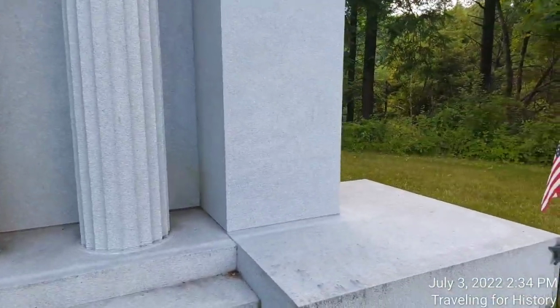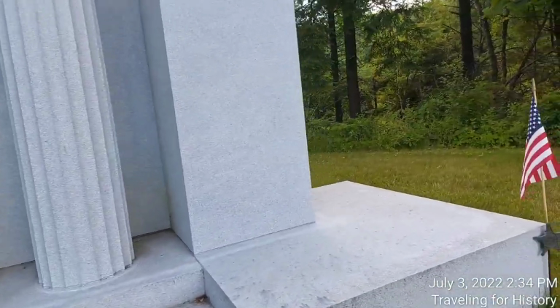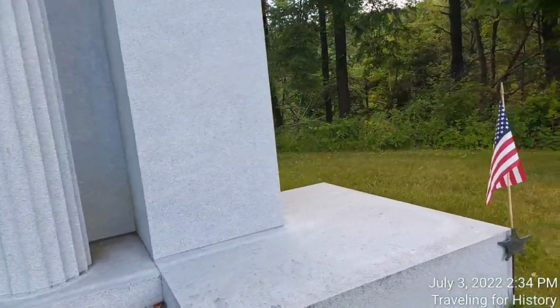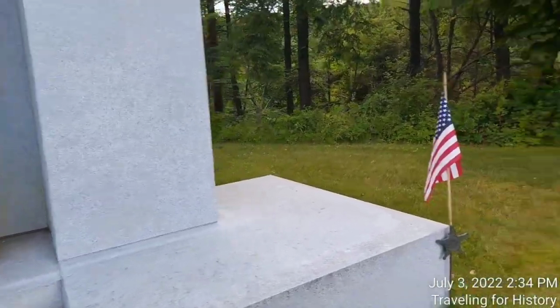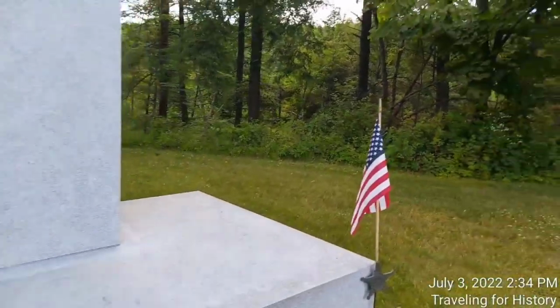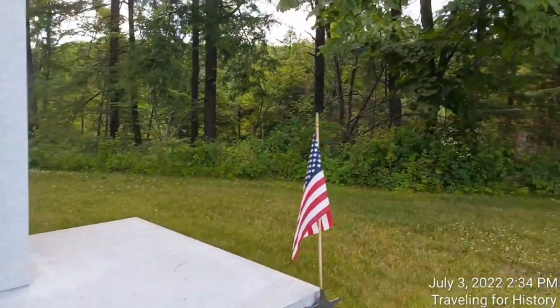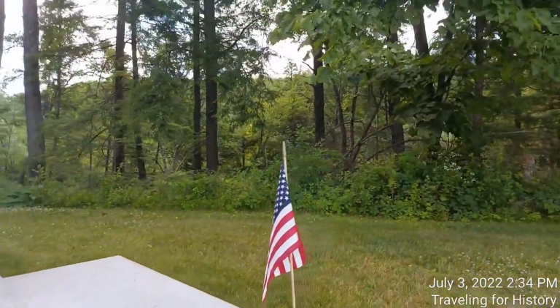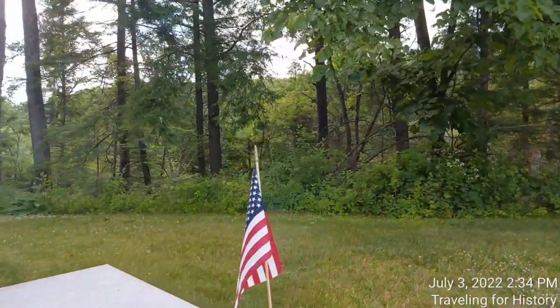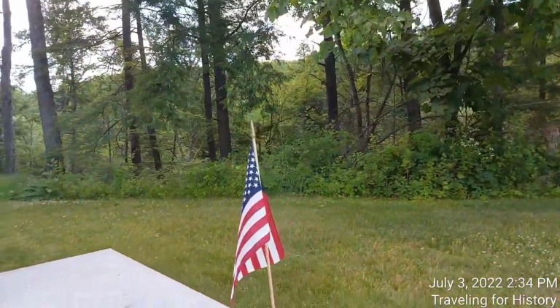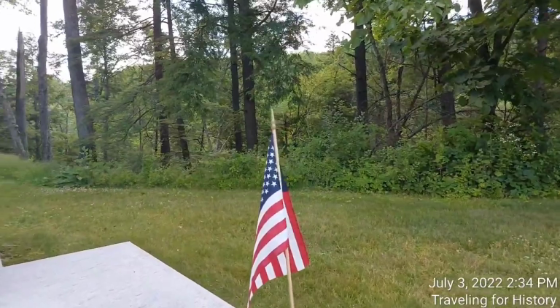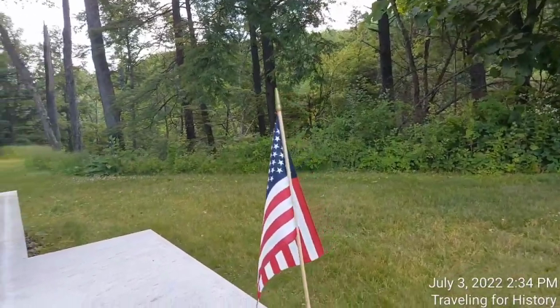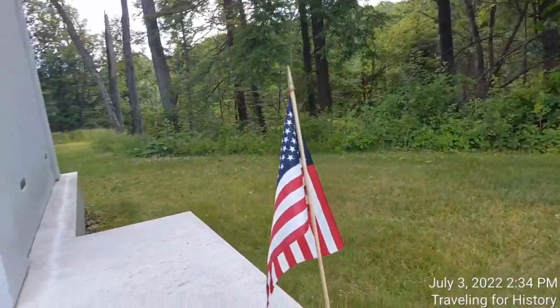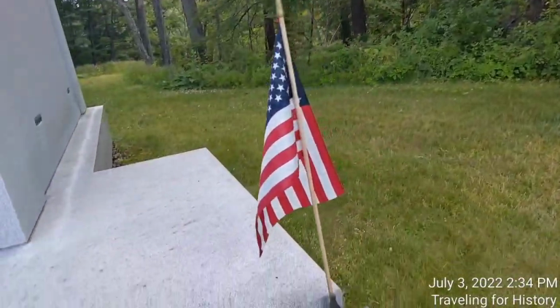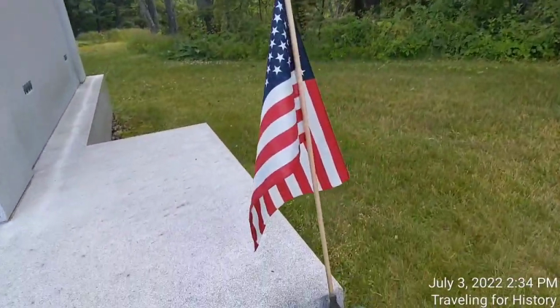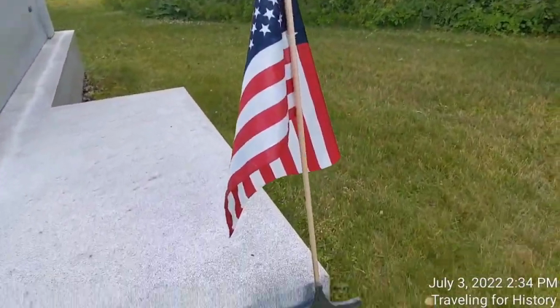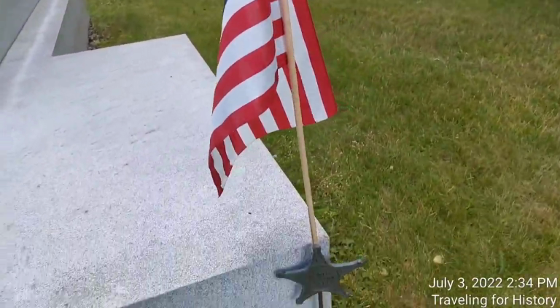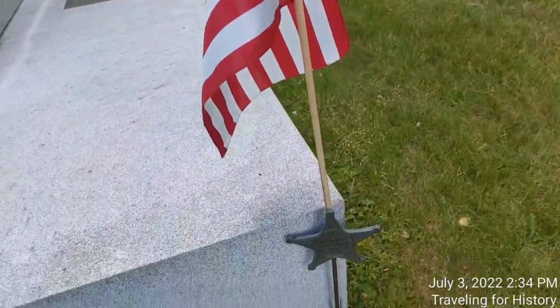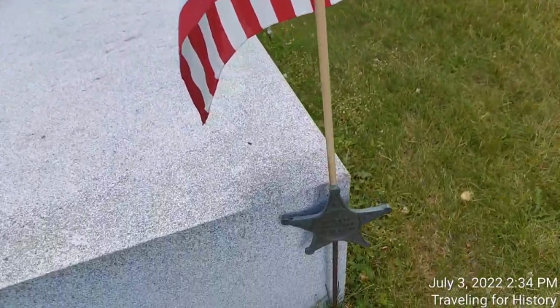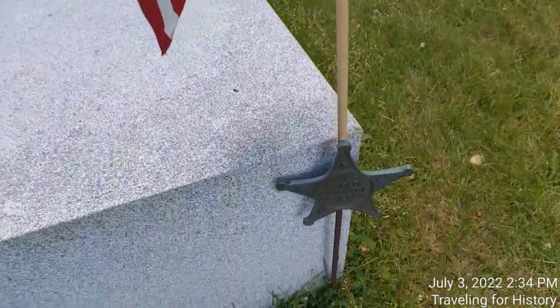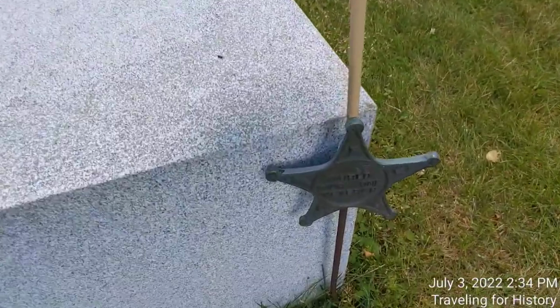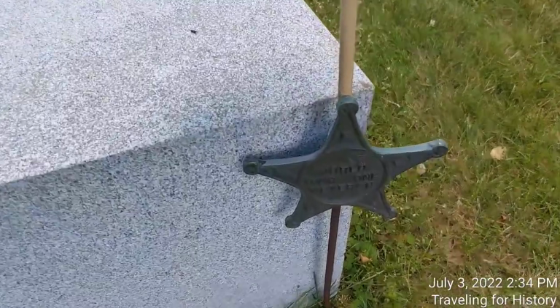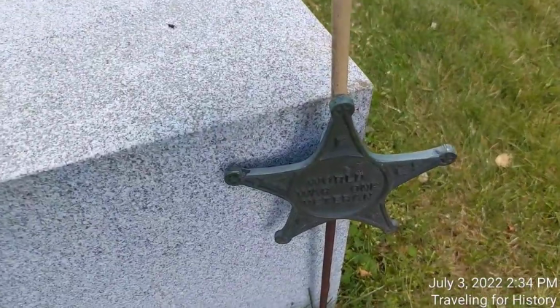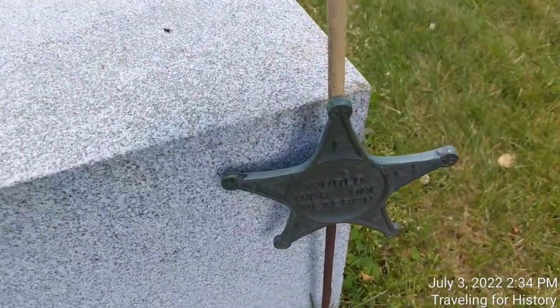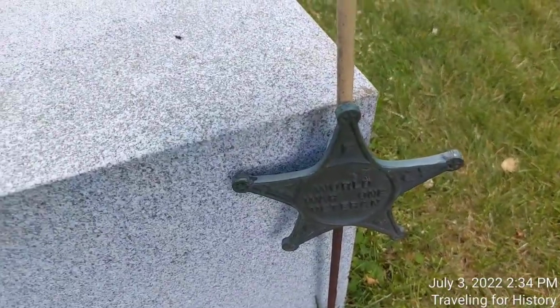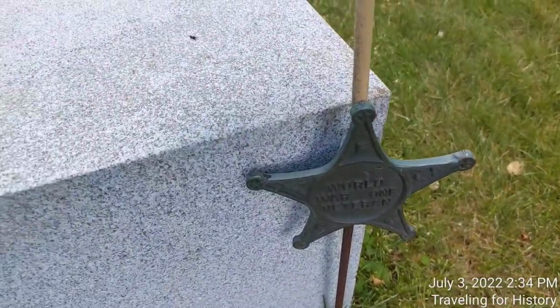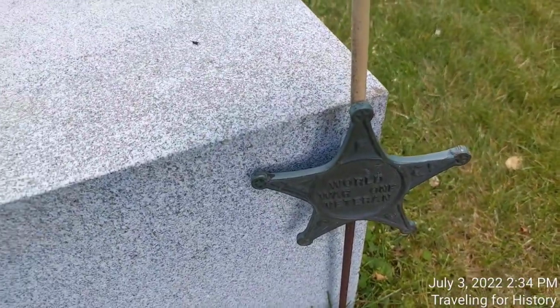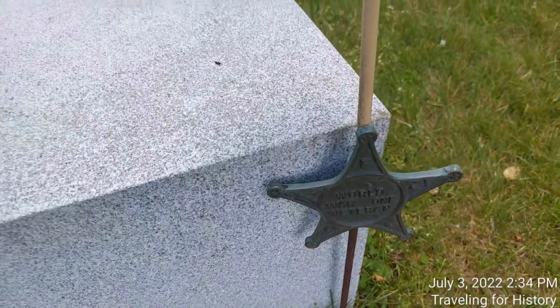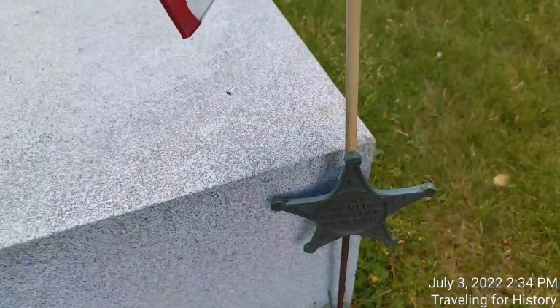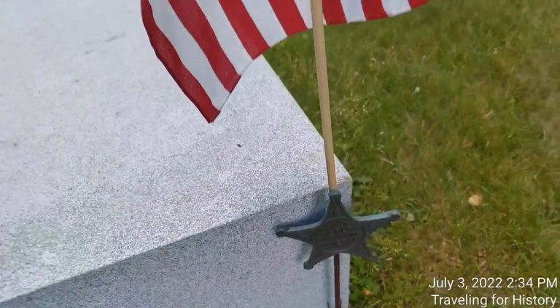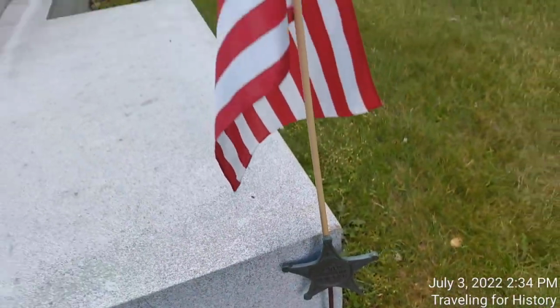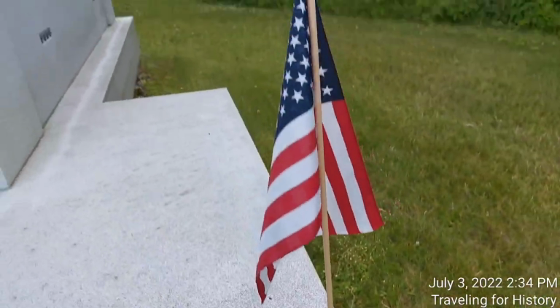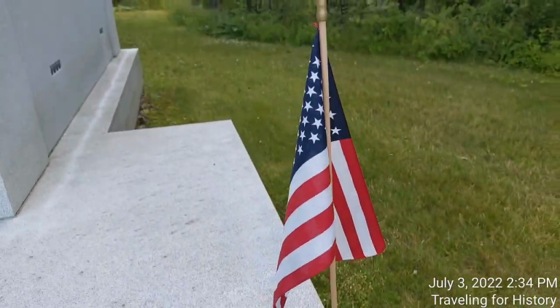Now over here we have a flag — a World War I veteran. Wow. That's insane.